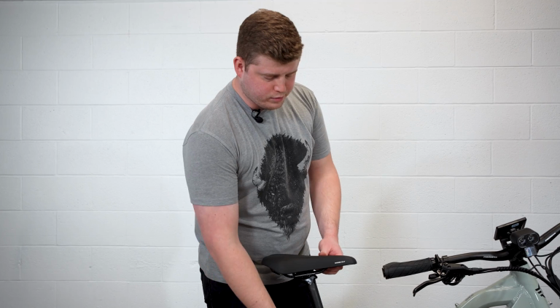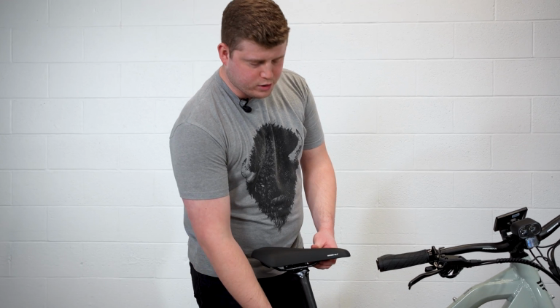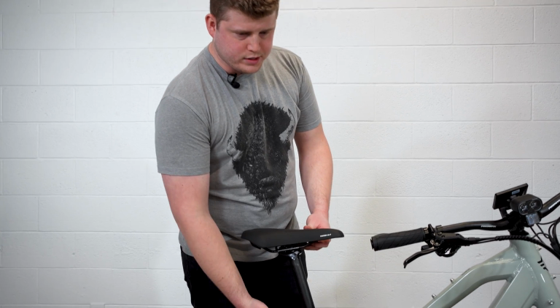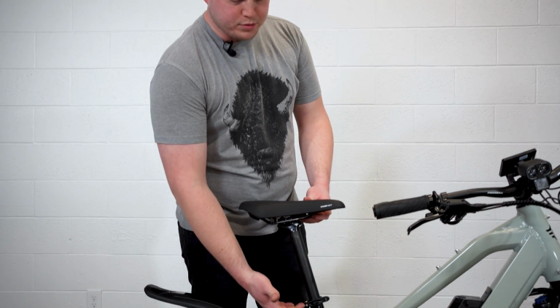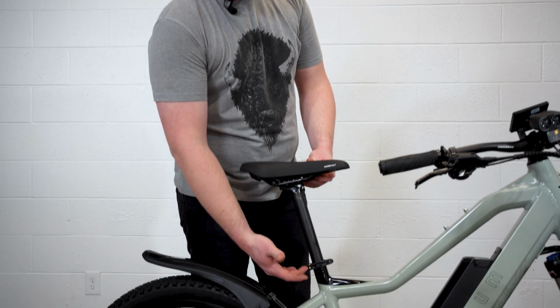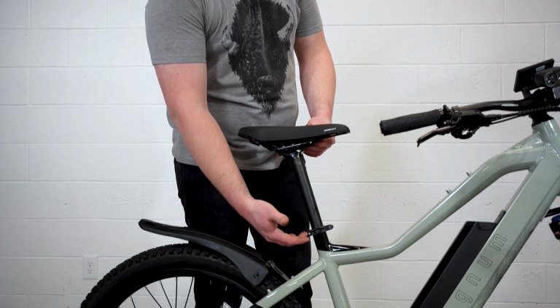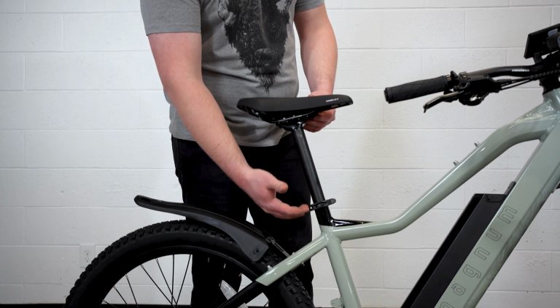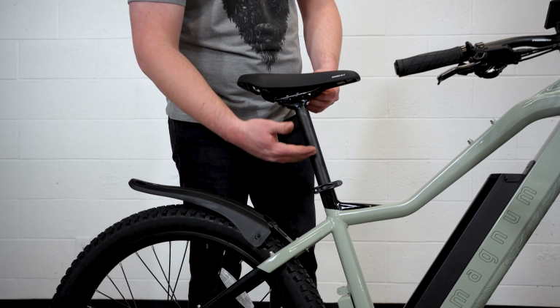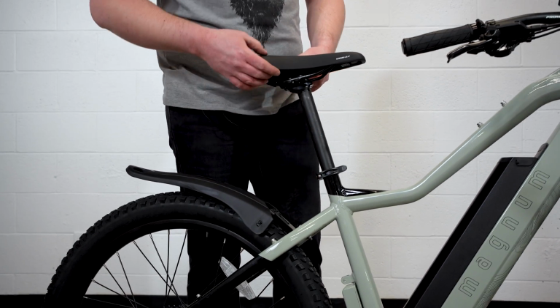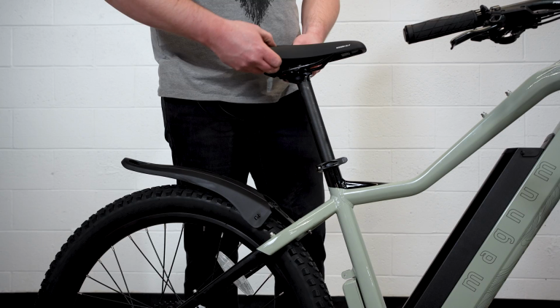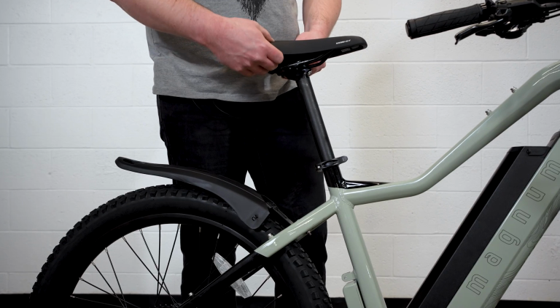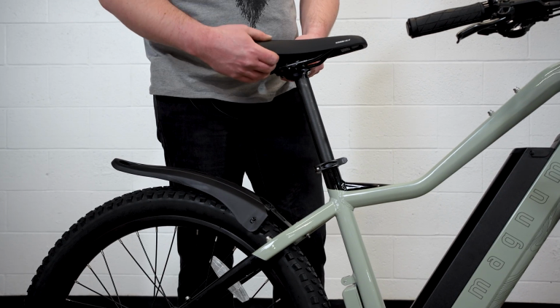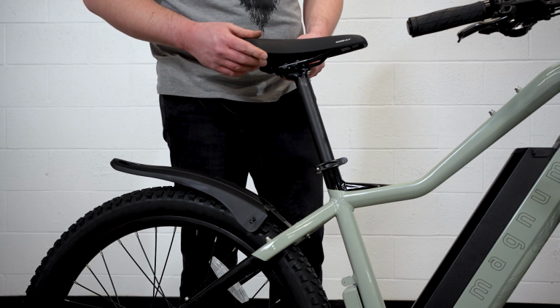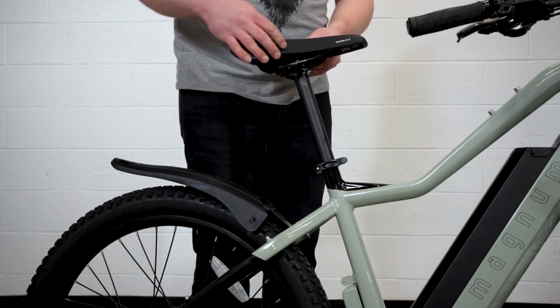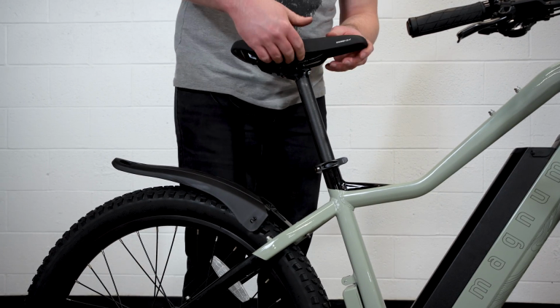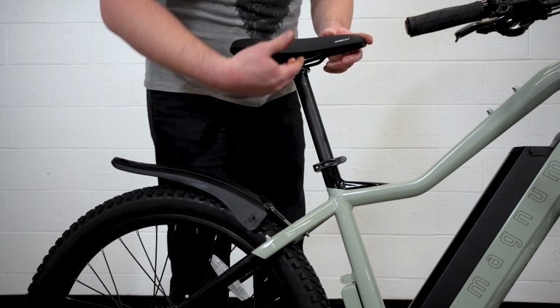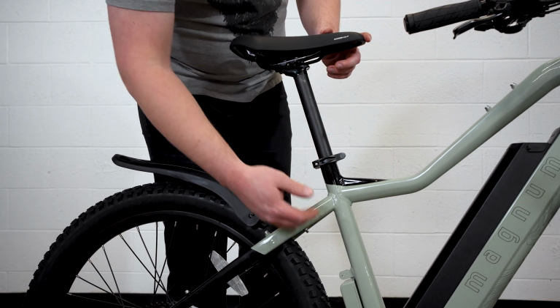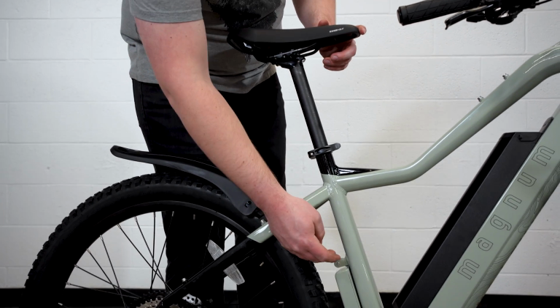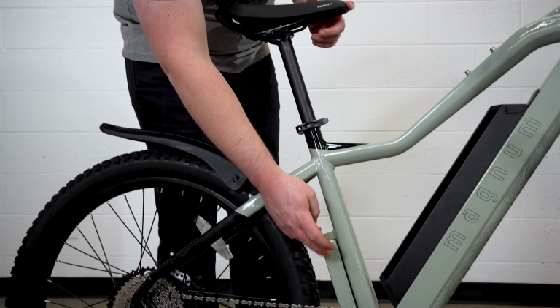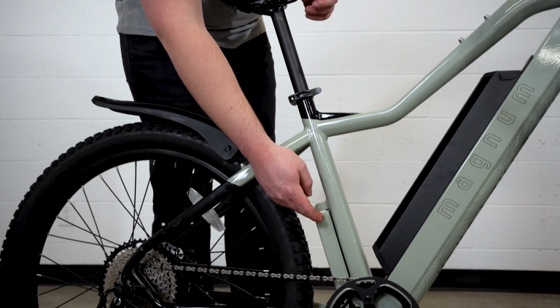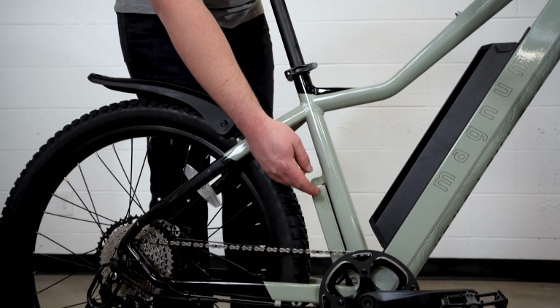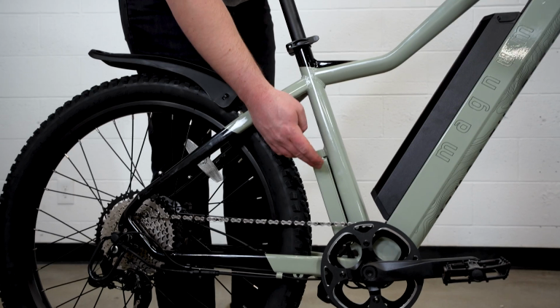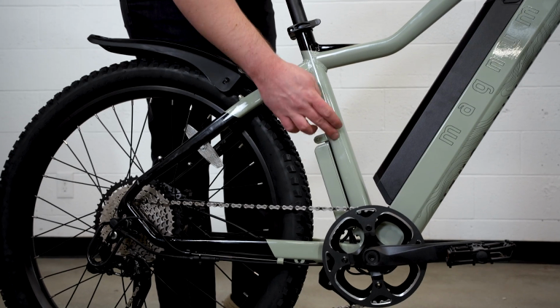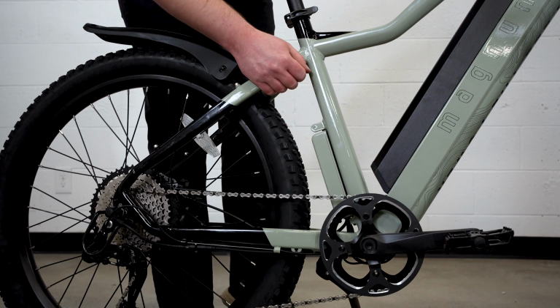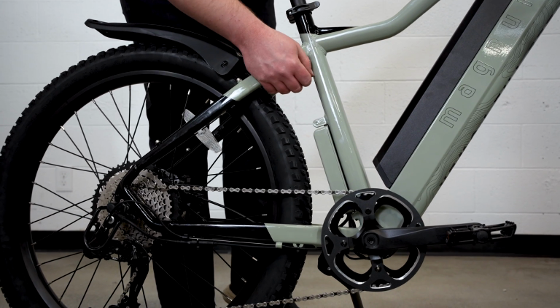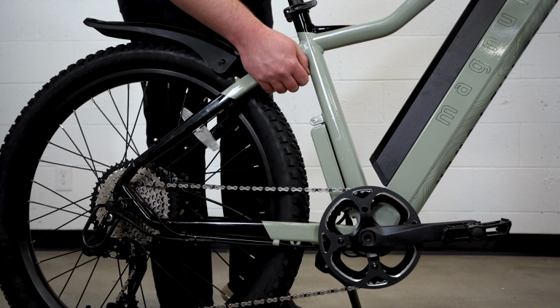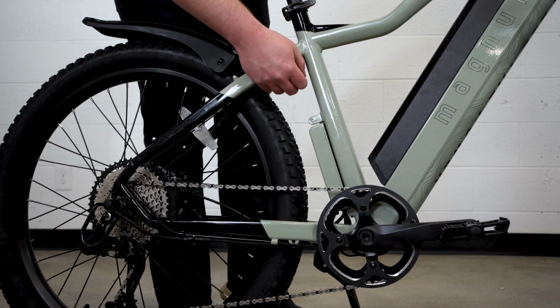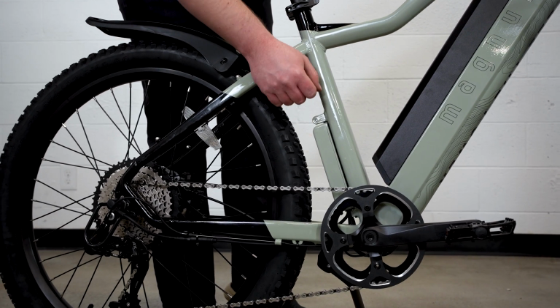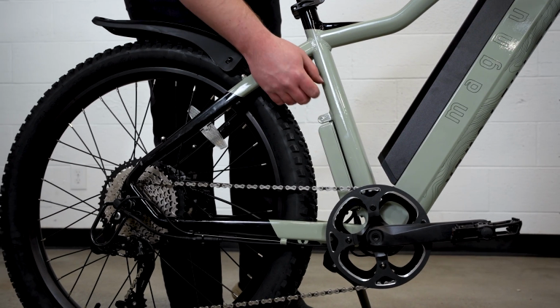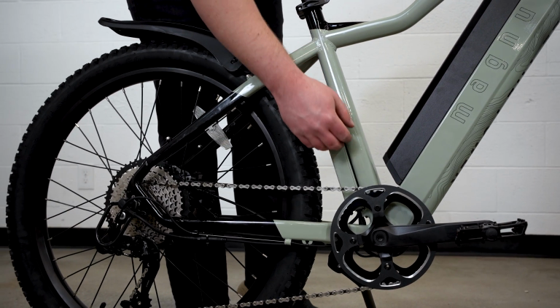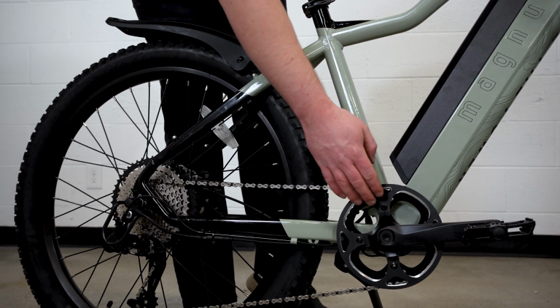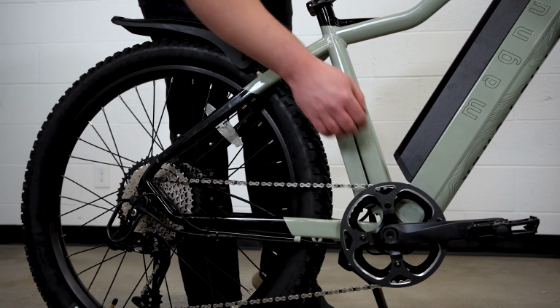We've got our quick release seat post clamp for quick adjustments on those trails, and a gel mountain bike style saddle. Moving down, we have our externally mounted controller that is color matched to the bike to keep things looking slick, and down to our chain ring here.